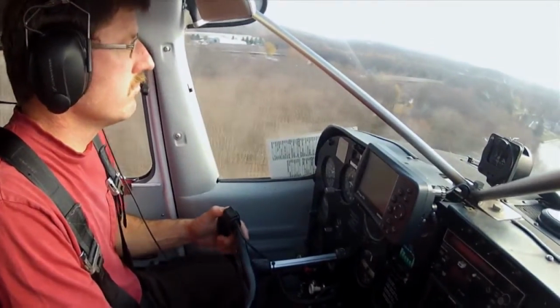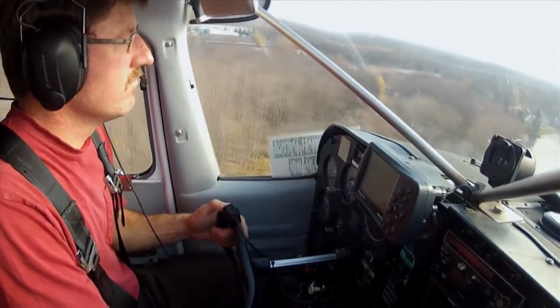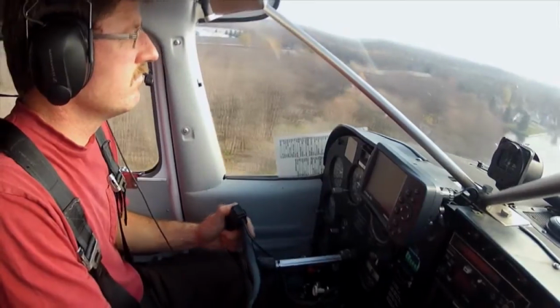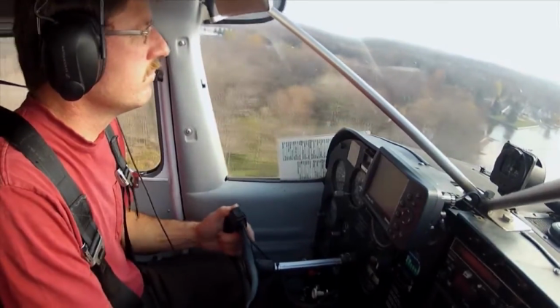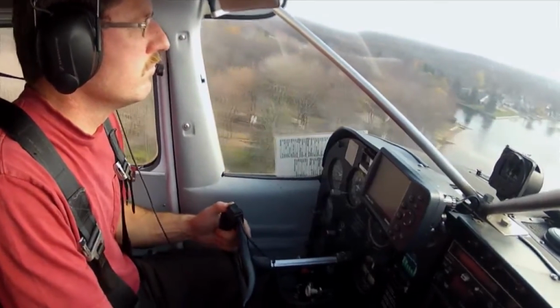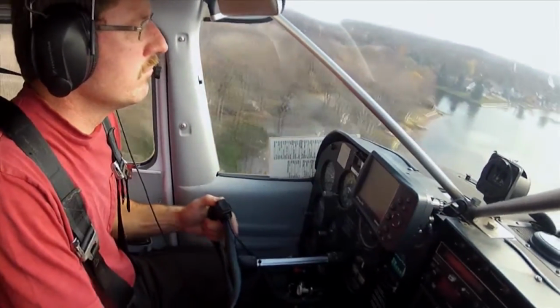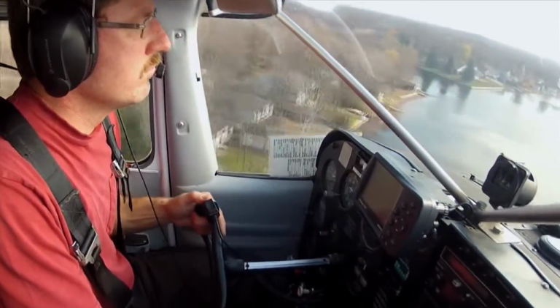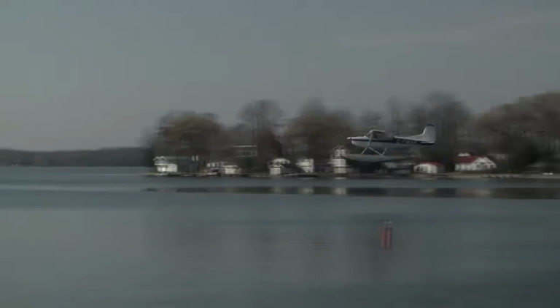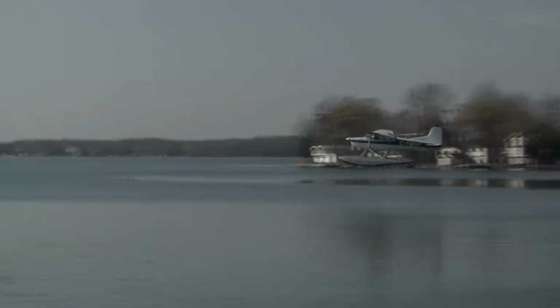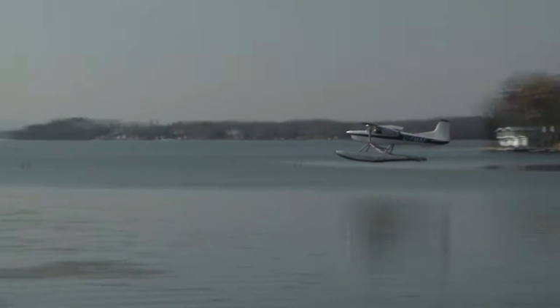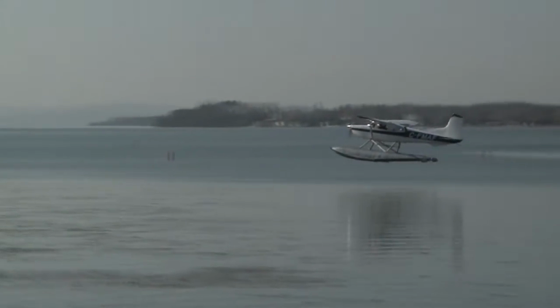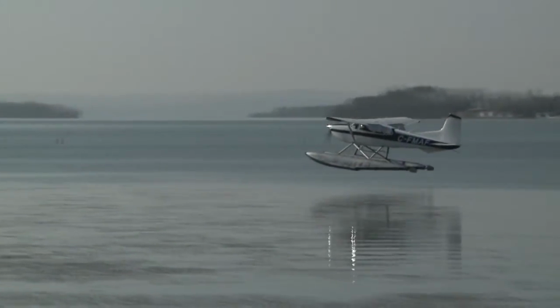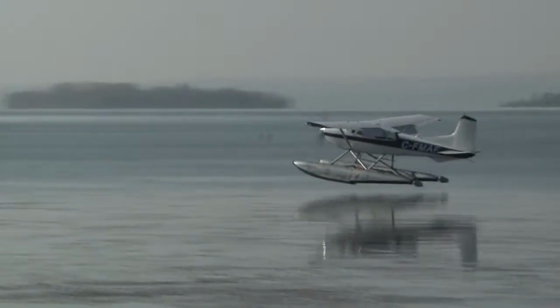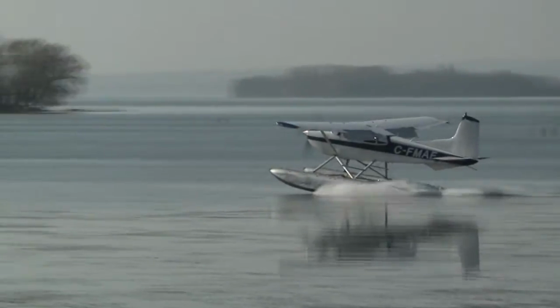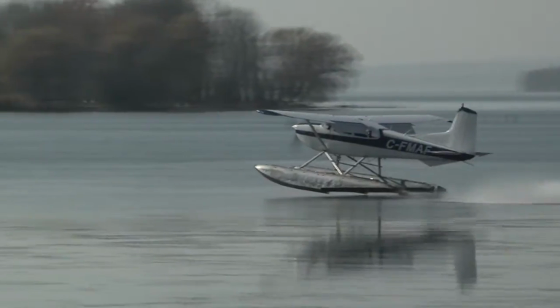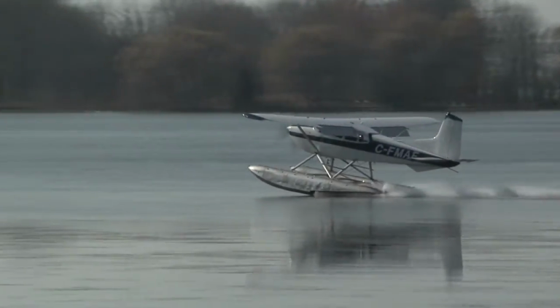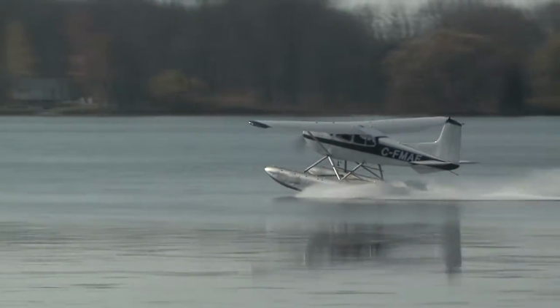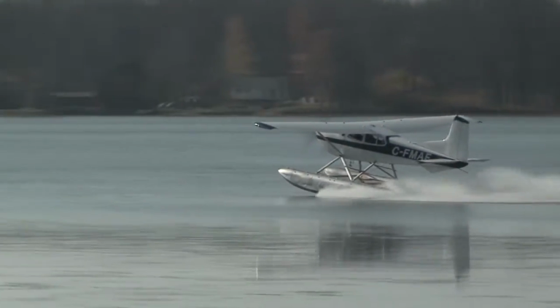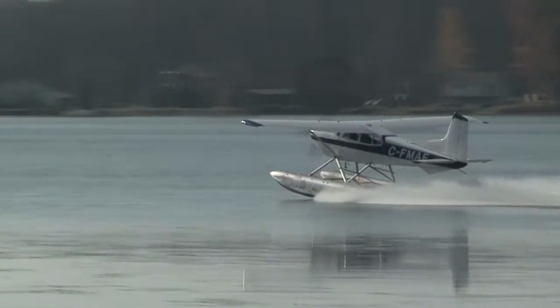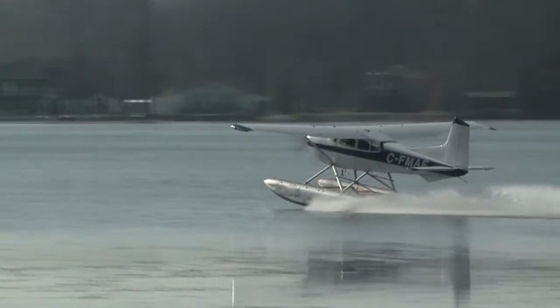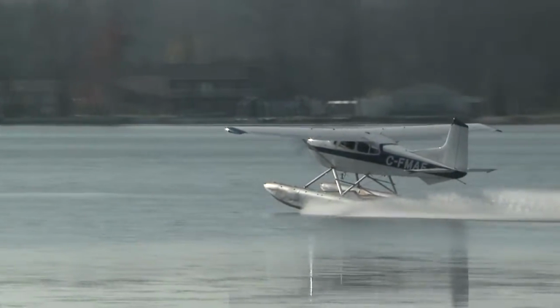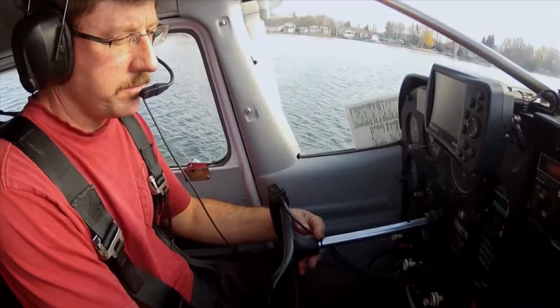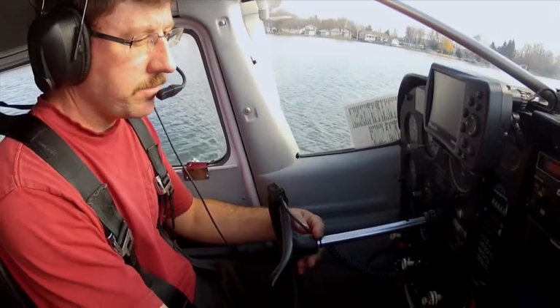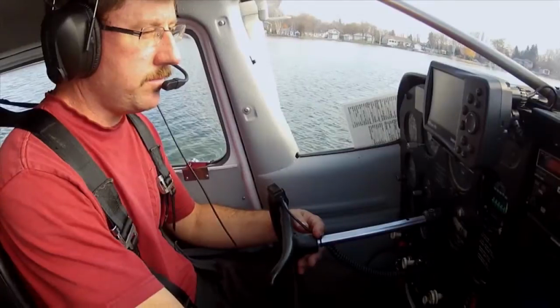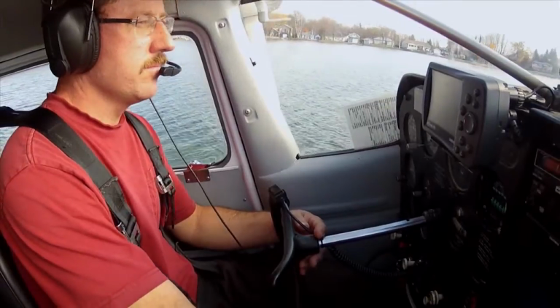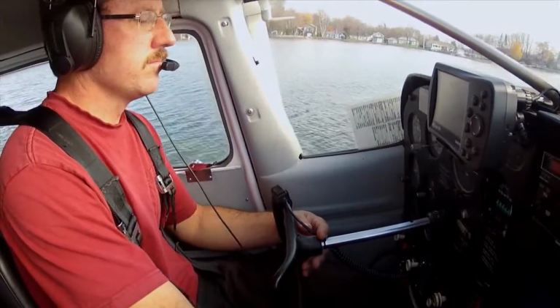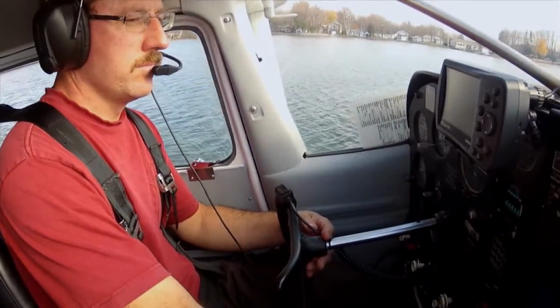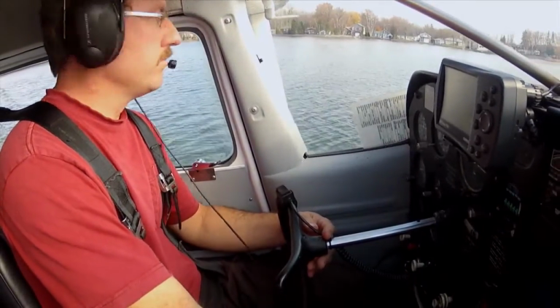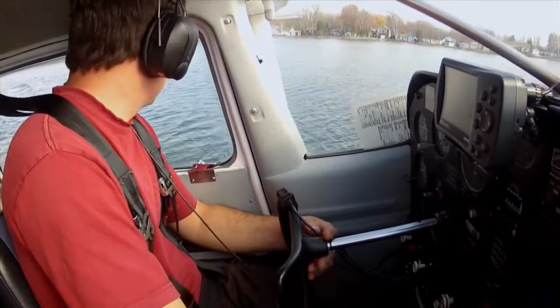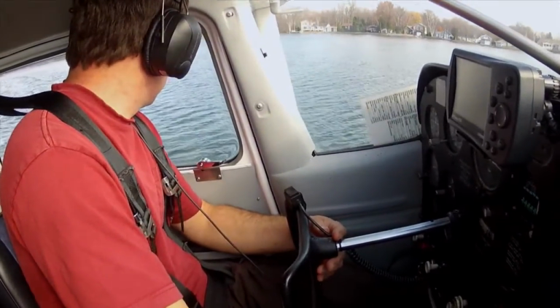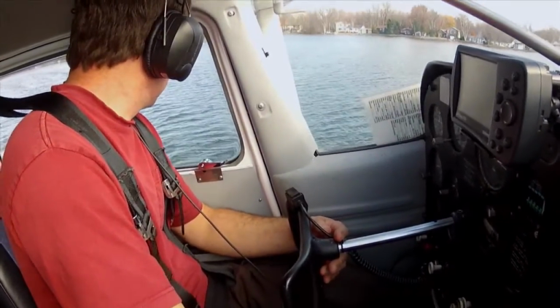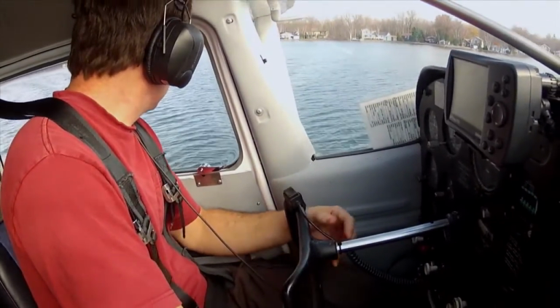You receive your float plane rating and have learned all the basics required to take off and land on the water and make it to and from the dock safely. So where do you go from there? It's important to stay current and fly as much as possible in as many conditions as you can to build your experience and capabilities.